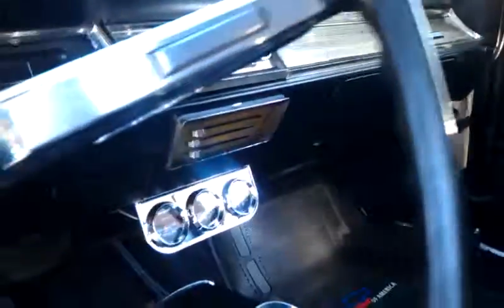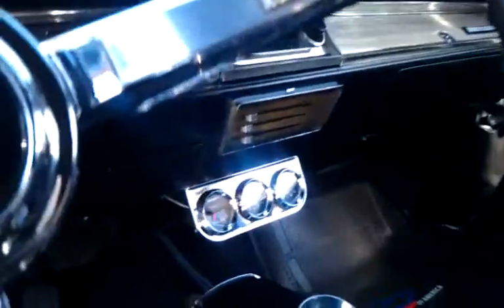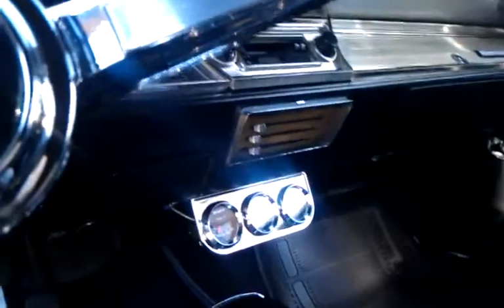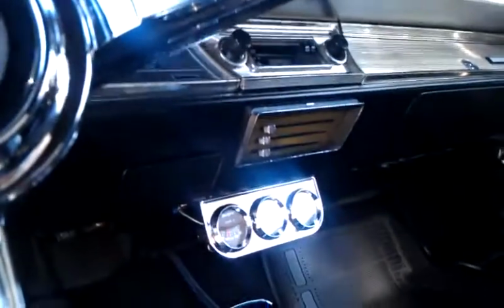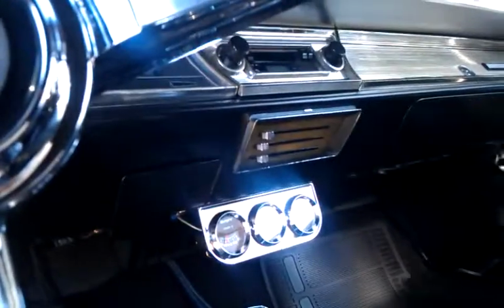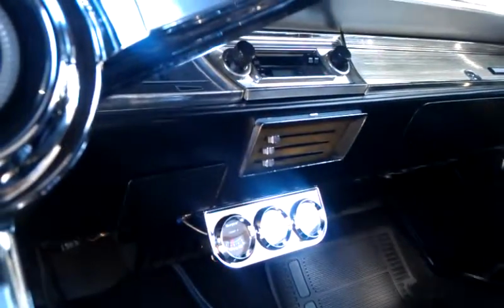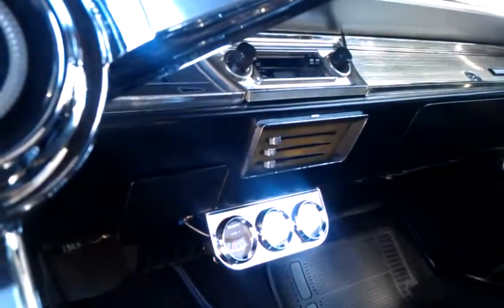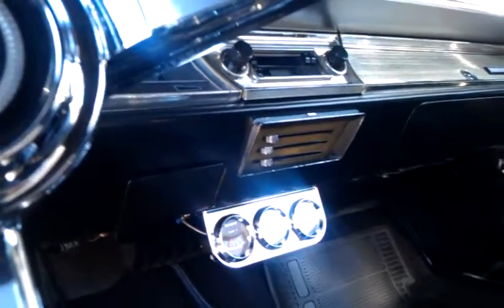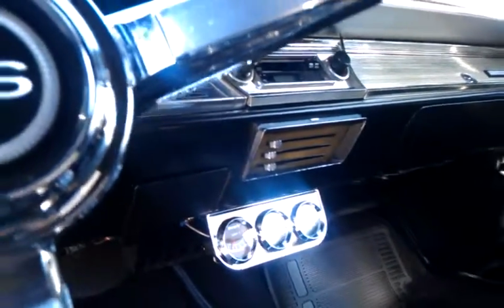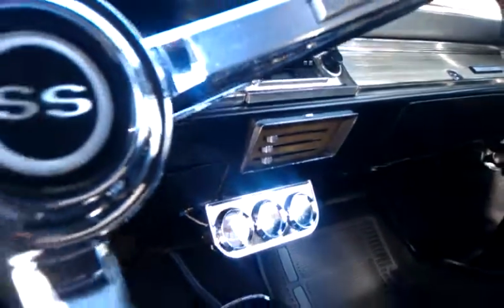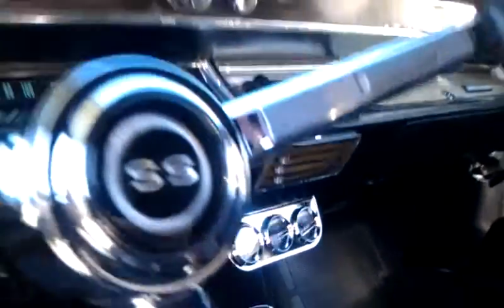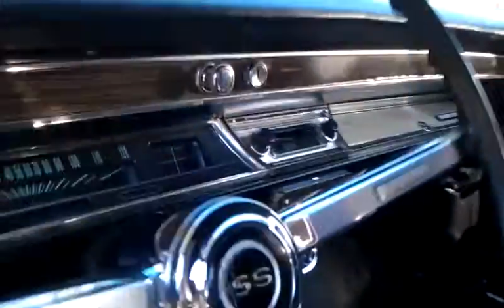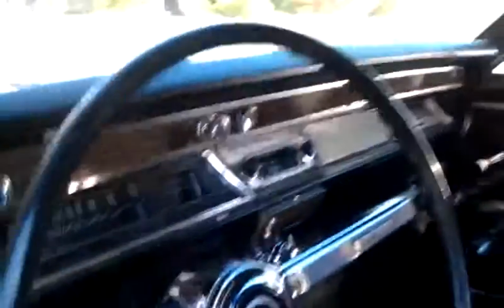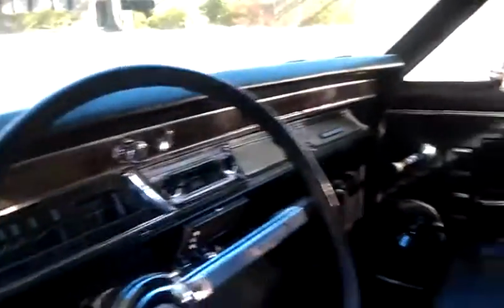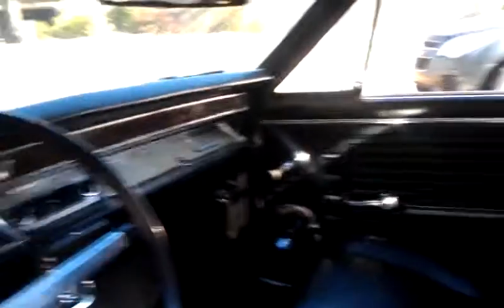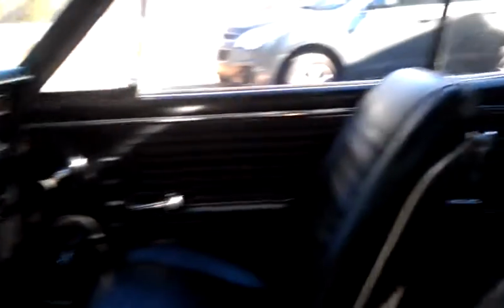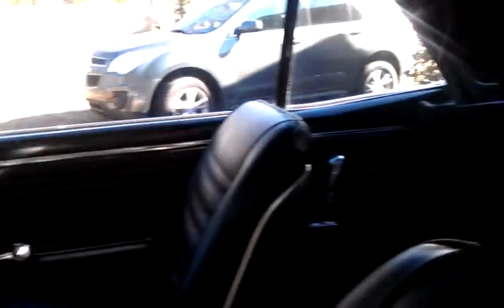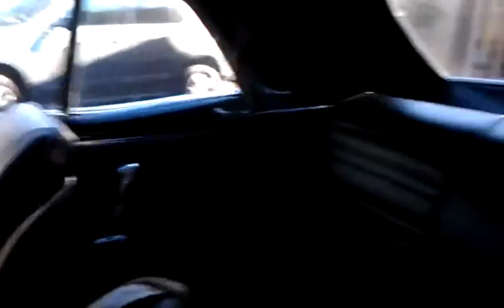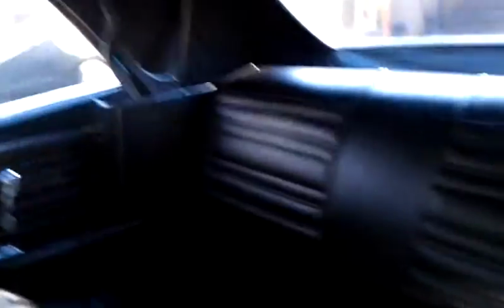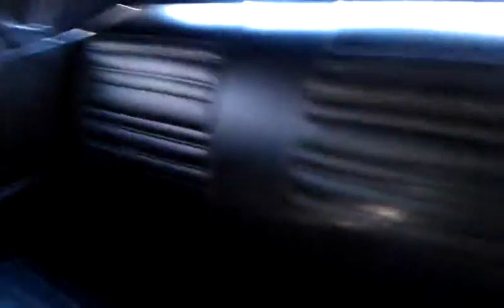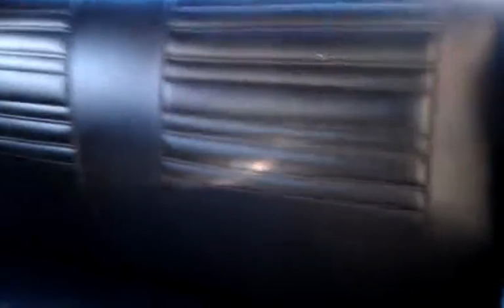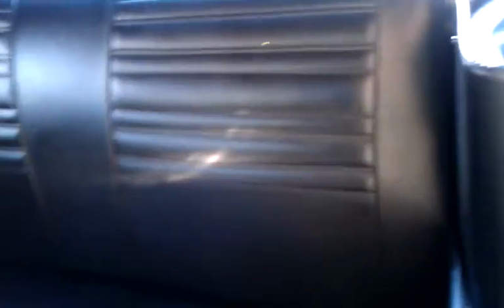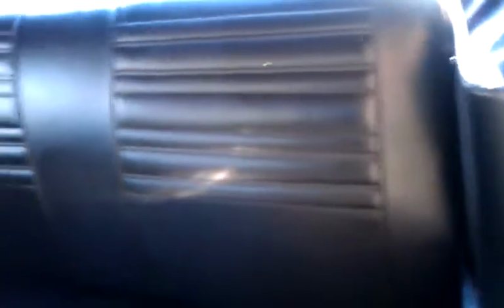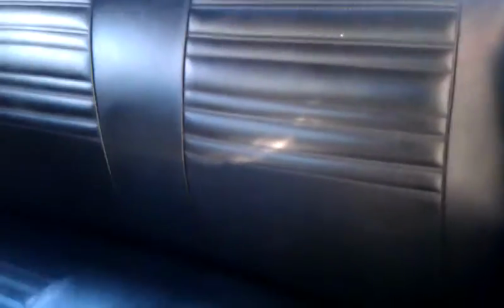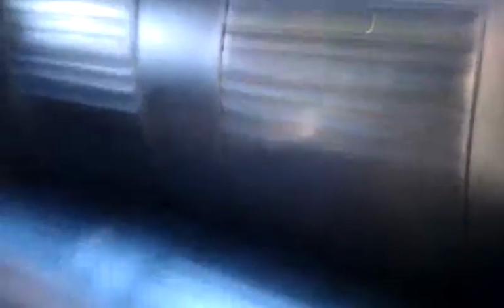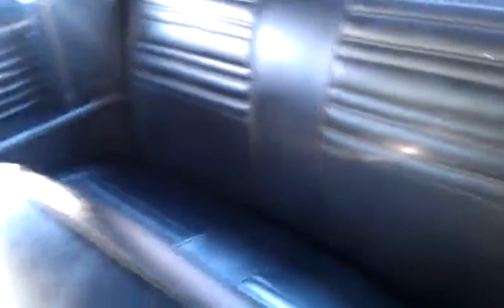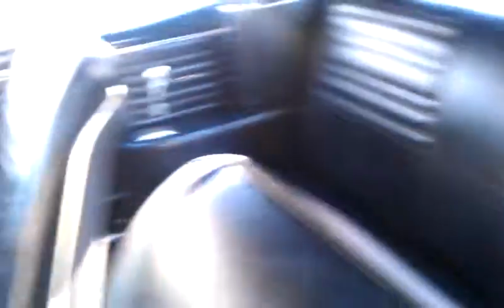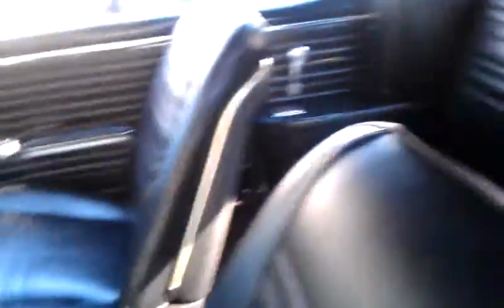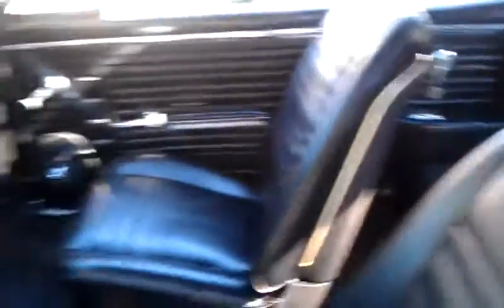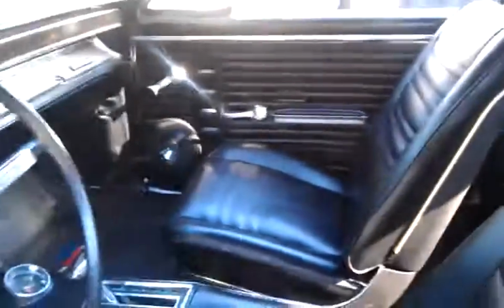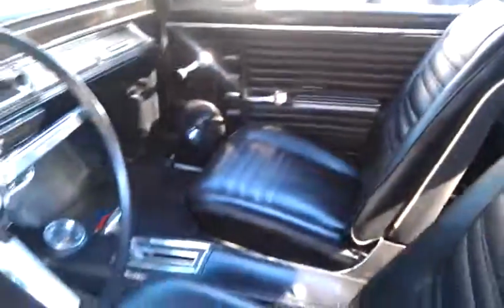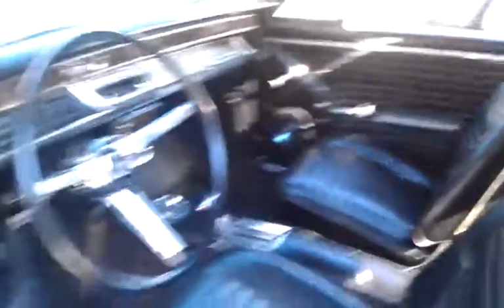We're going to replace the heater lens — as you can see it's faded out. Other than that, the interior is just about perfect. That's what we're going to do on the inside.